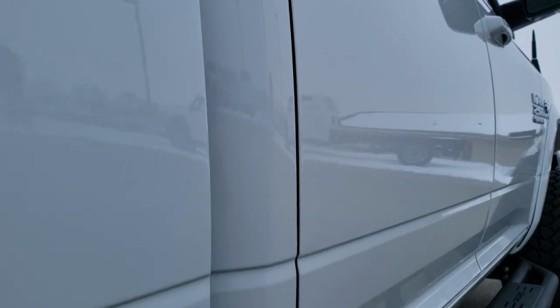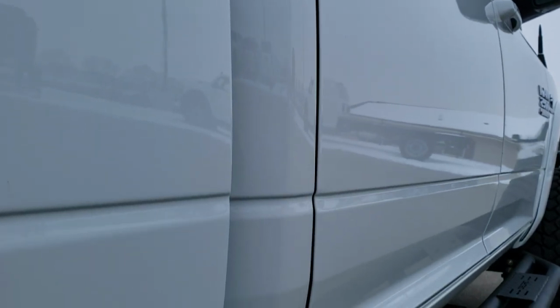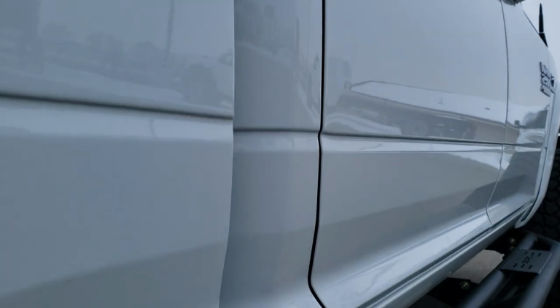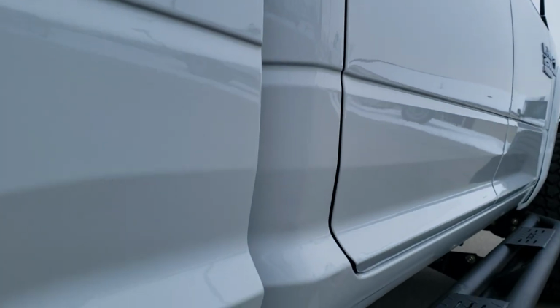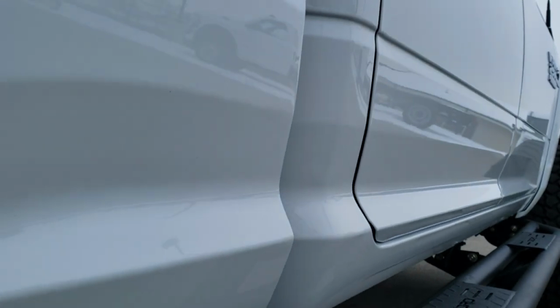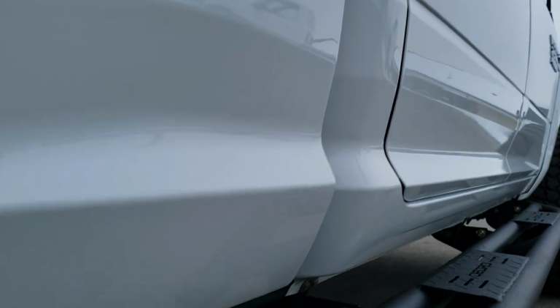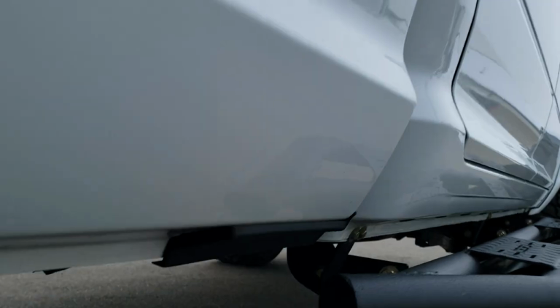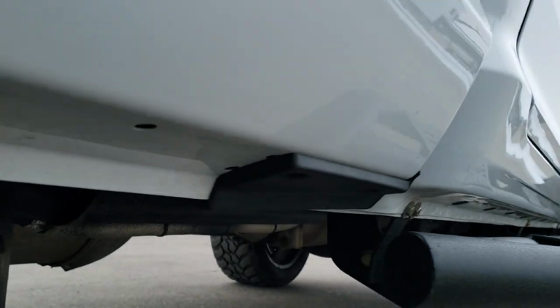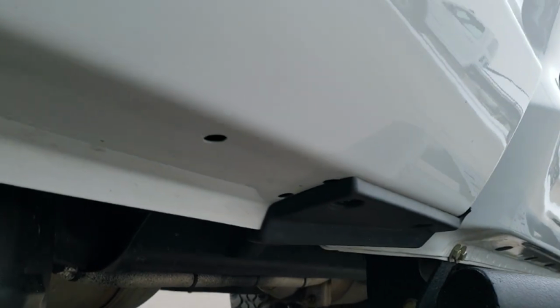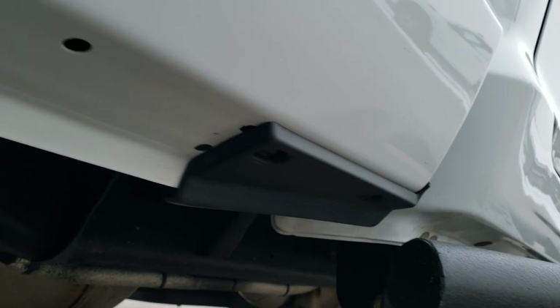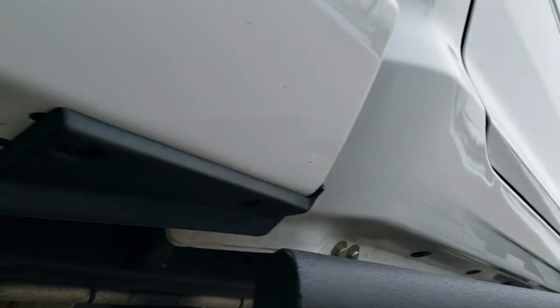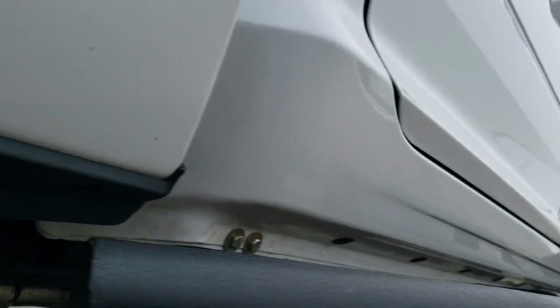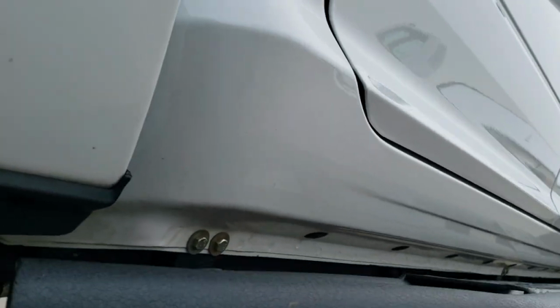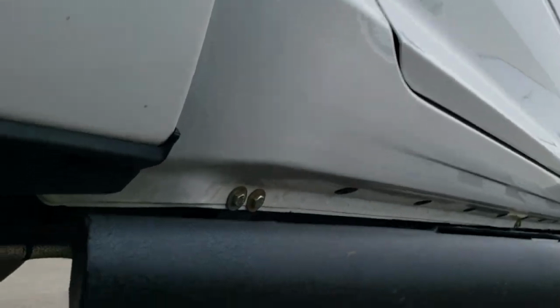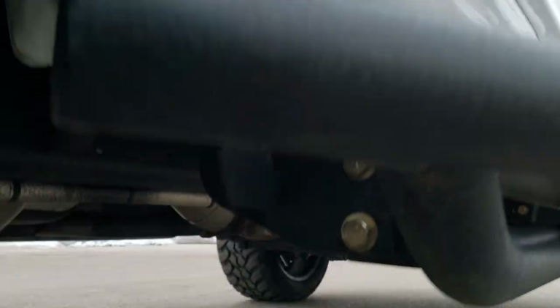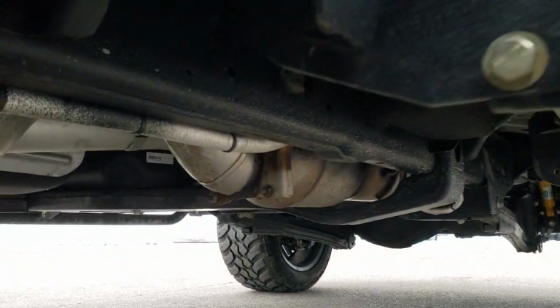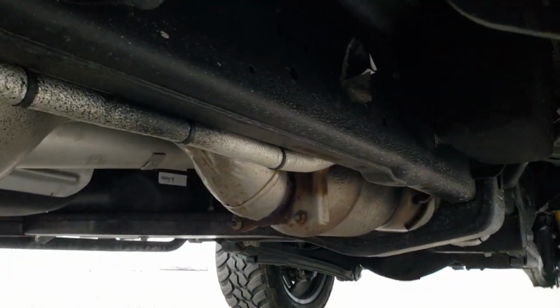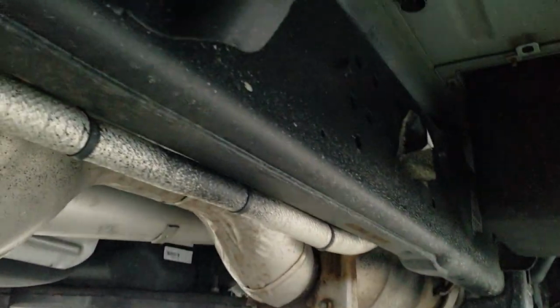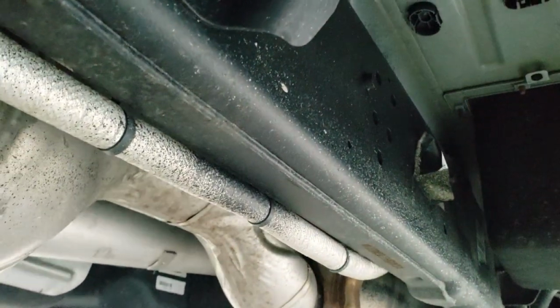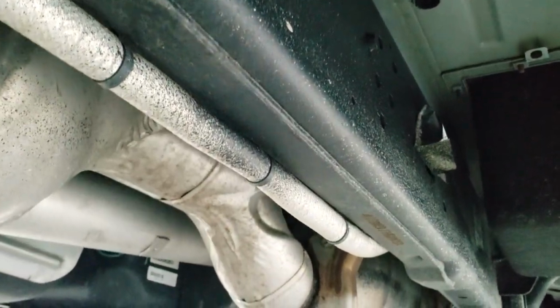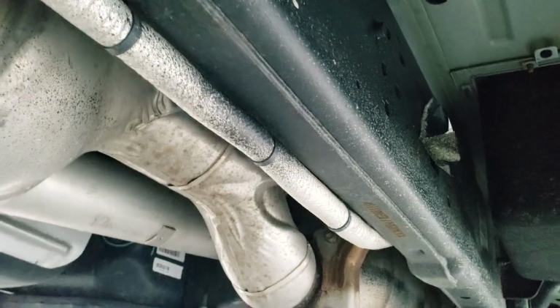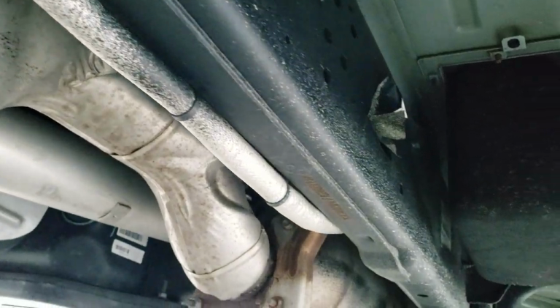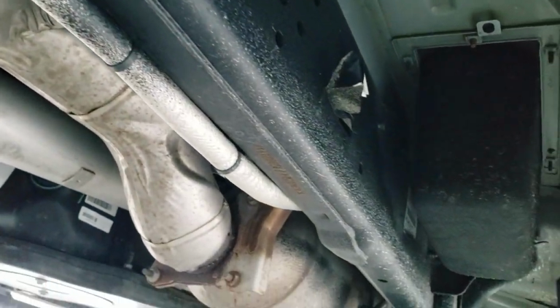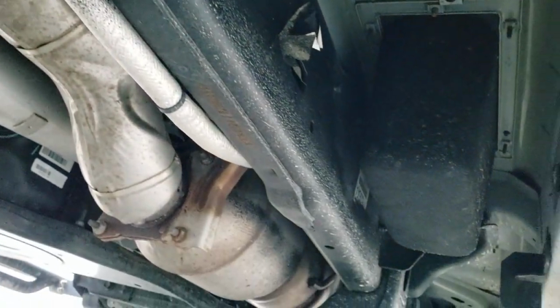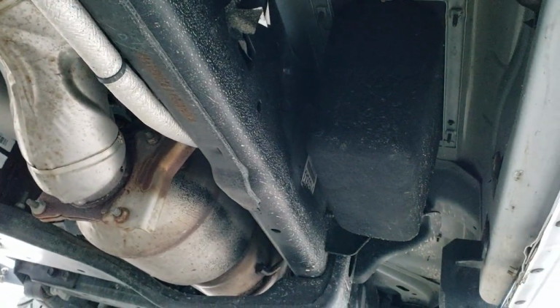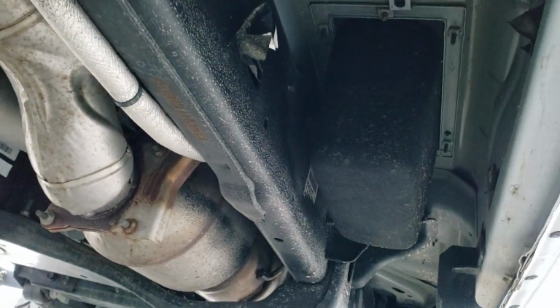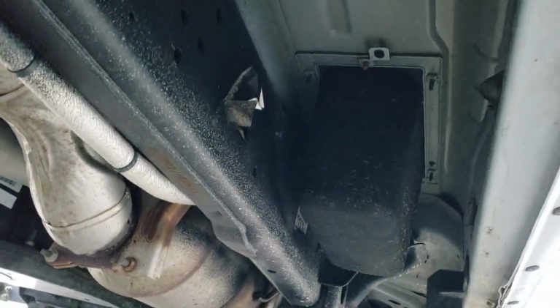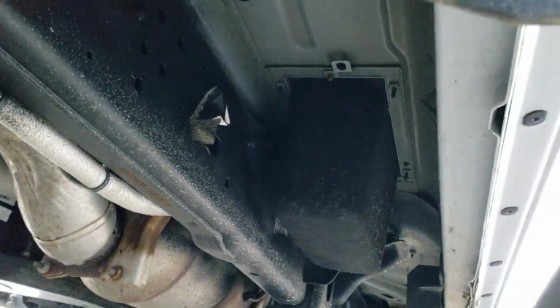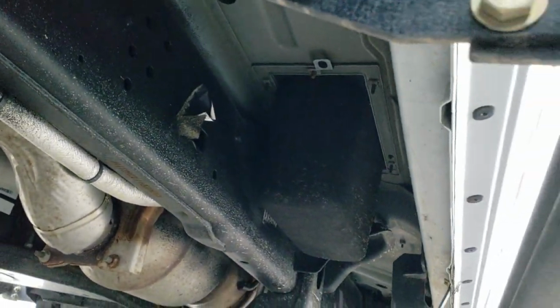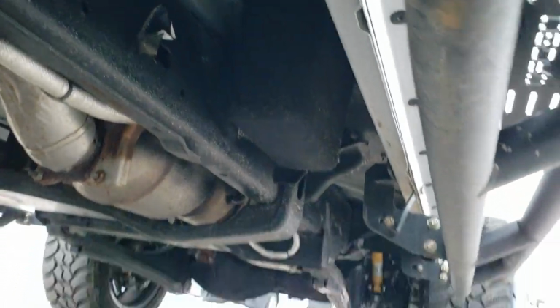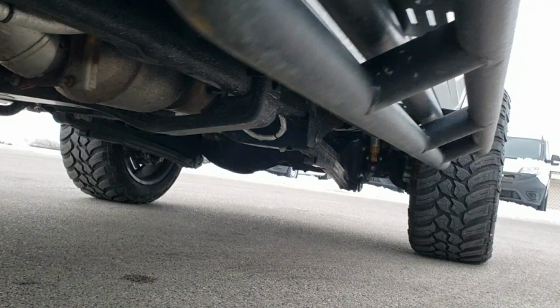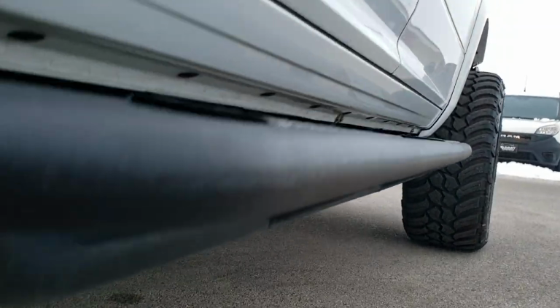Didn't see any dents, didn't see any dings — very nice condition. Lower rockers are all in excellent shape. The frame and underbody is very, very clean. It has all the remaining factory exhaust and the lower rockers look good.